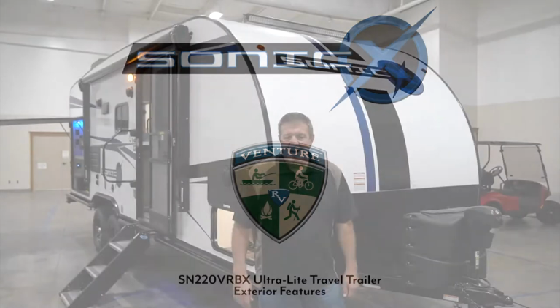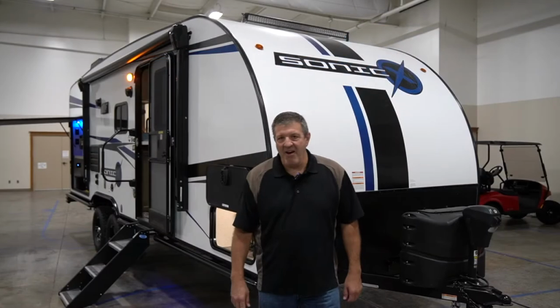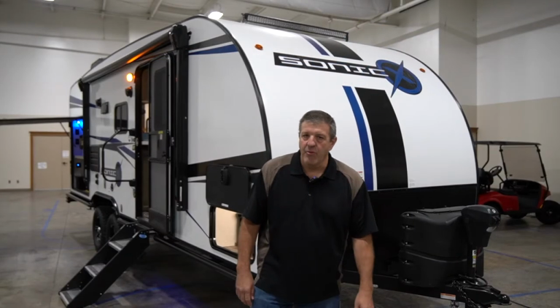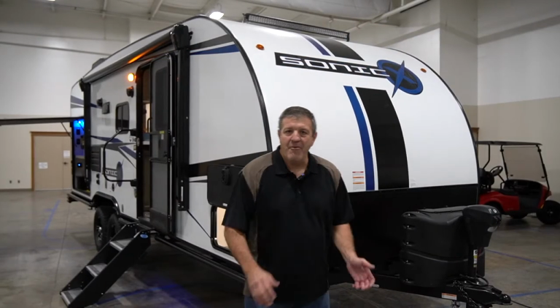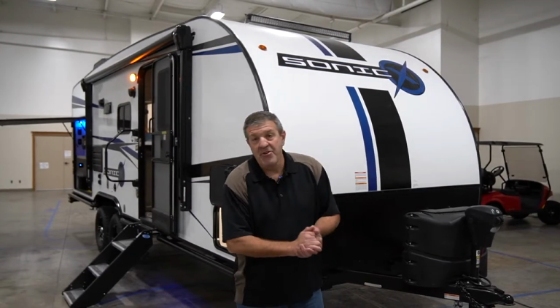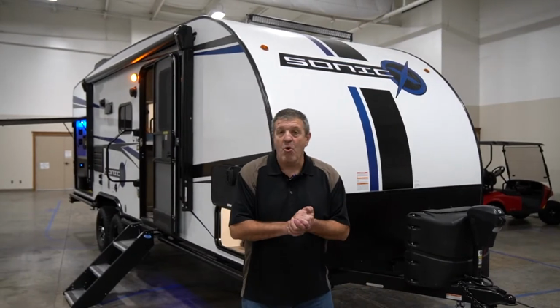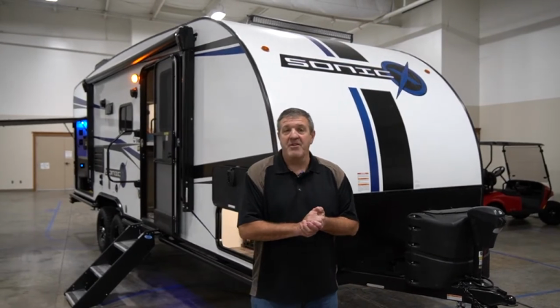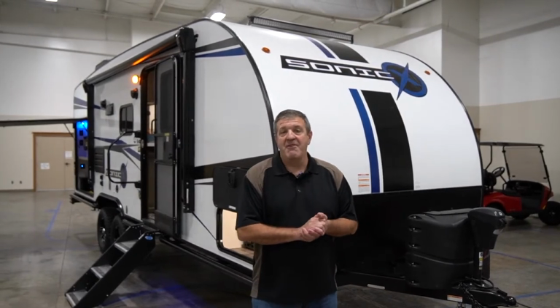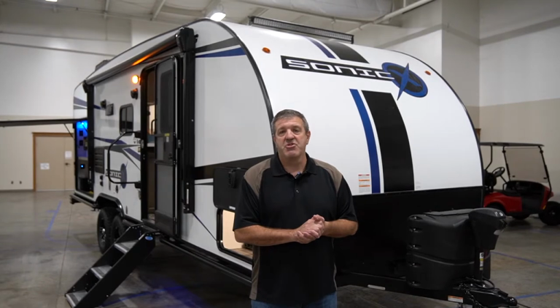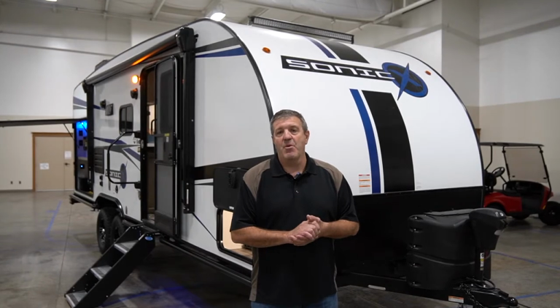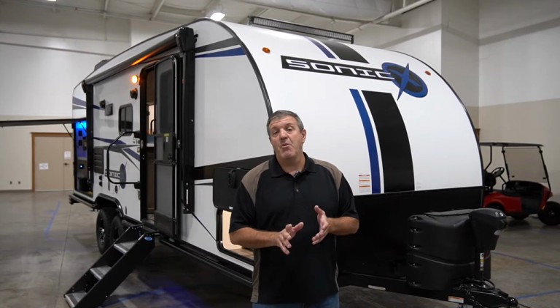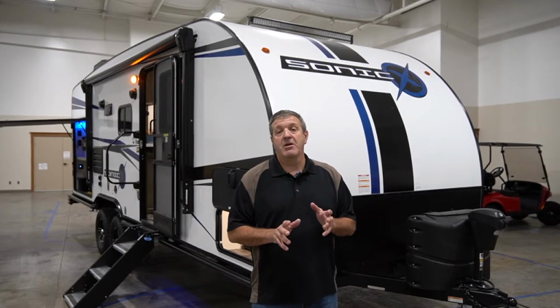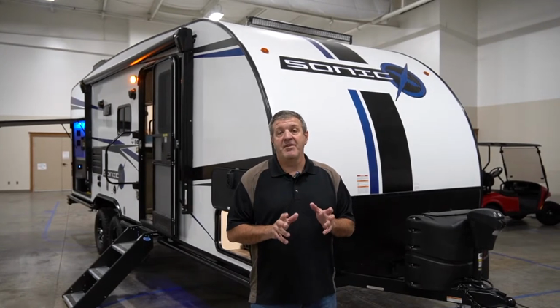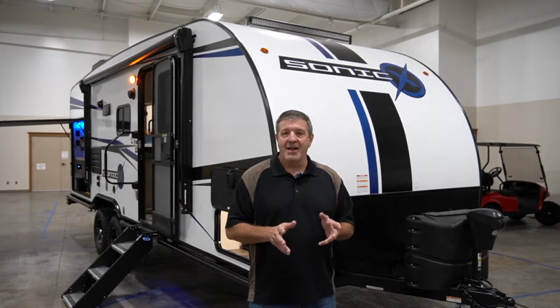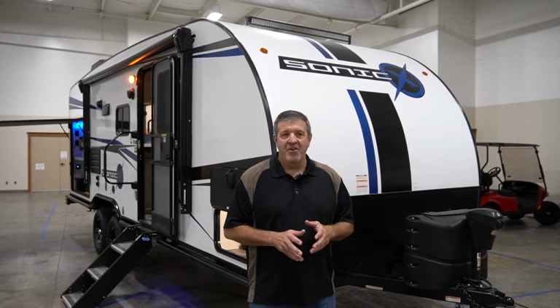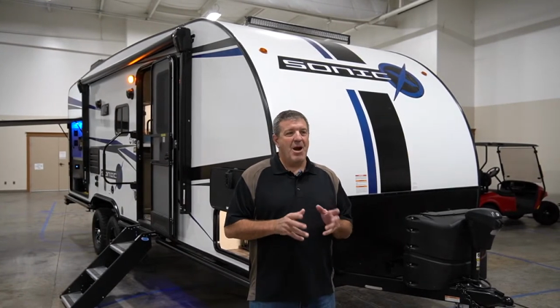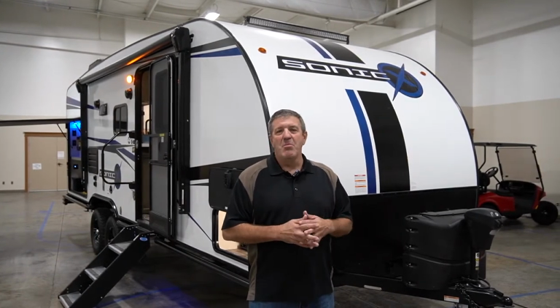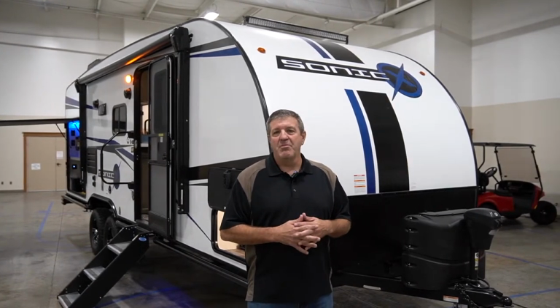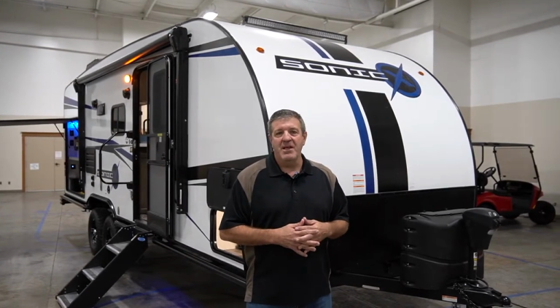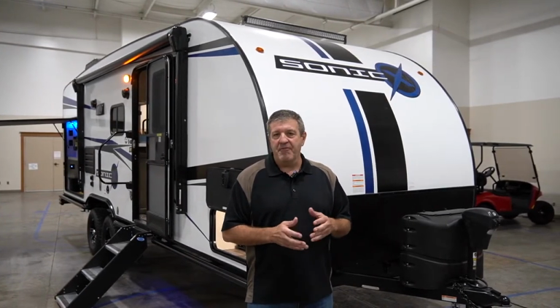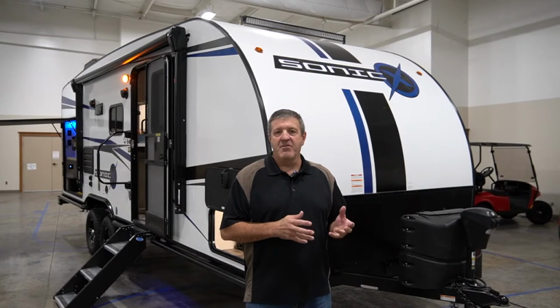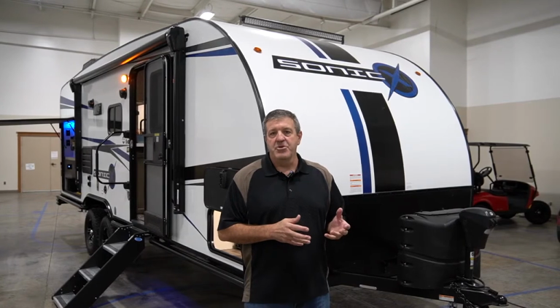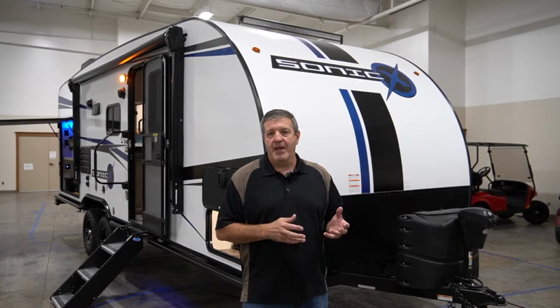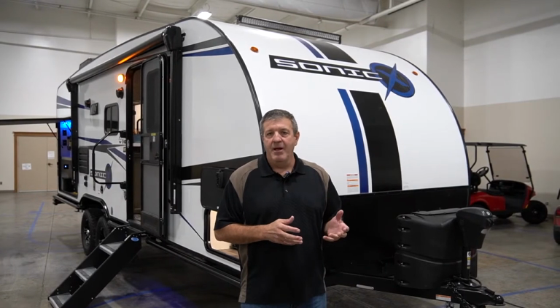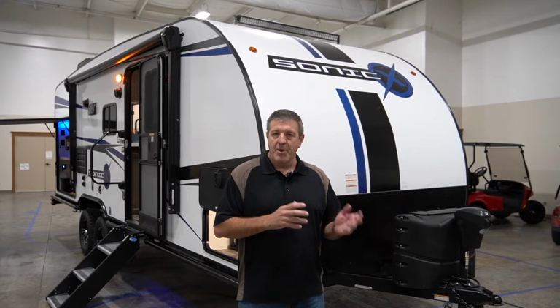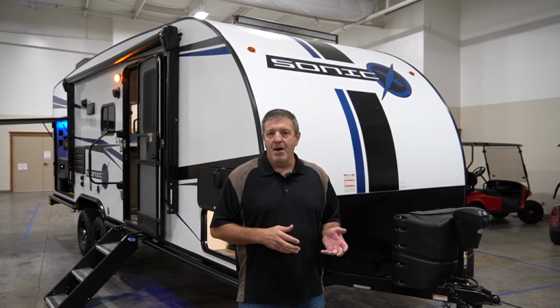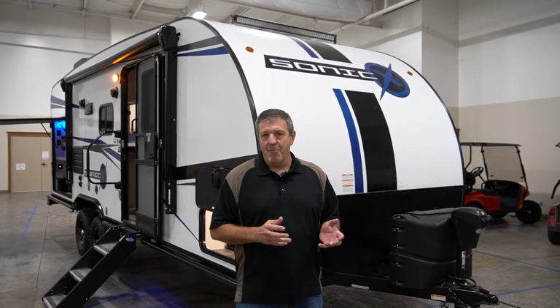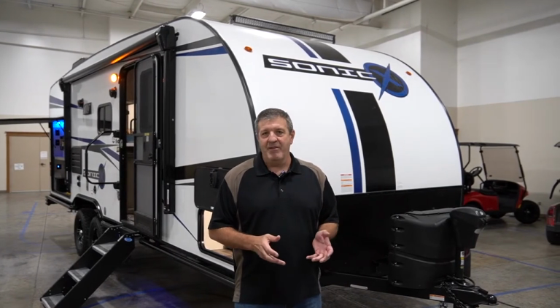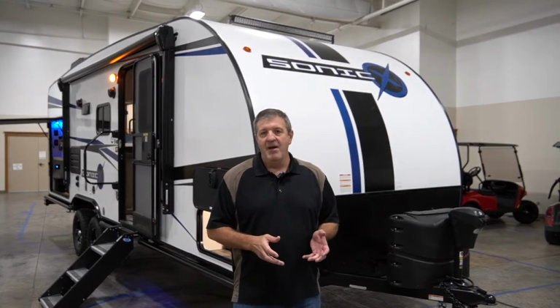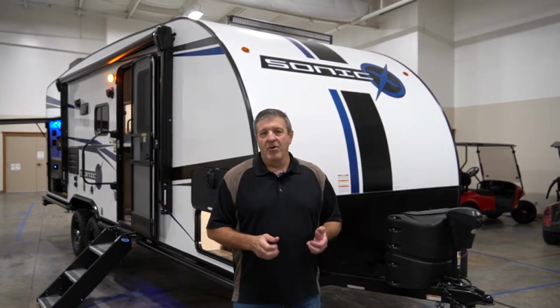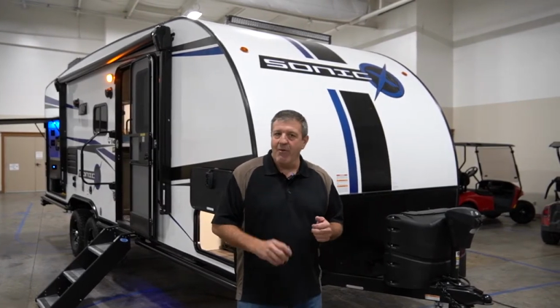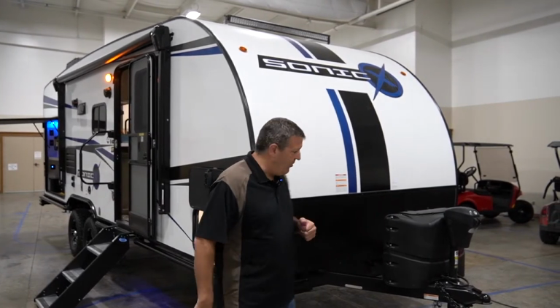Hi there, it's Wayne Popovich coming to you from the Corporate Center at Venture RV, where today we're talking about the Sonic X — probably the most complete off-the-grid solution for camping from an OEM on the market today. So let's get right into it.